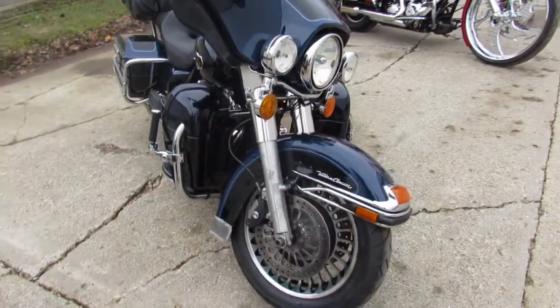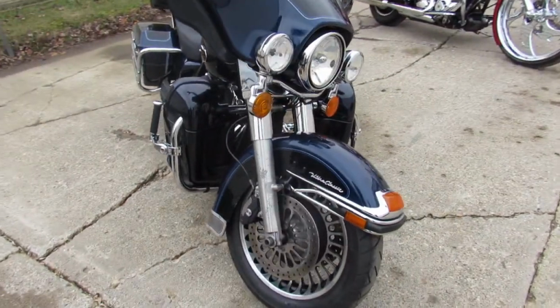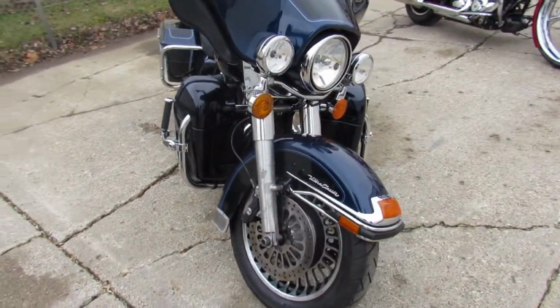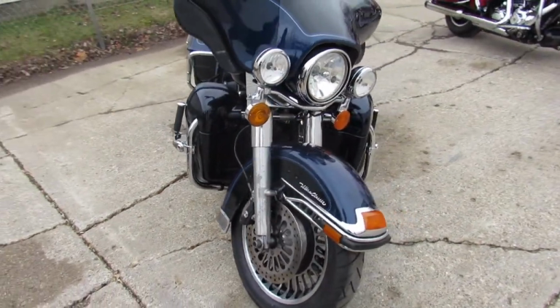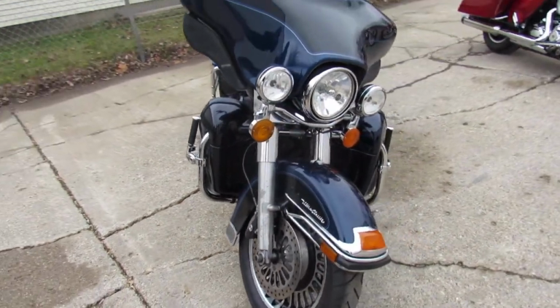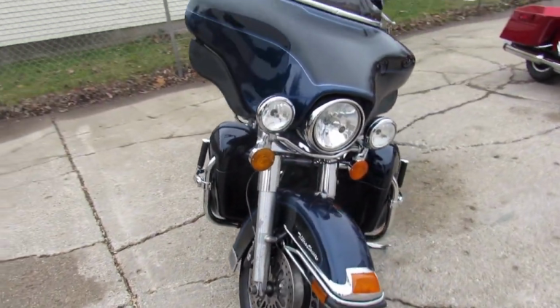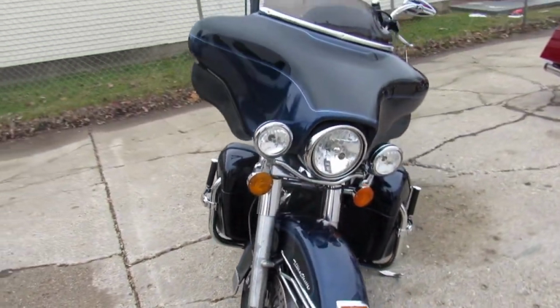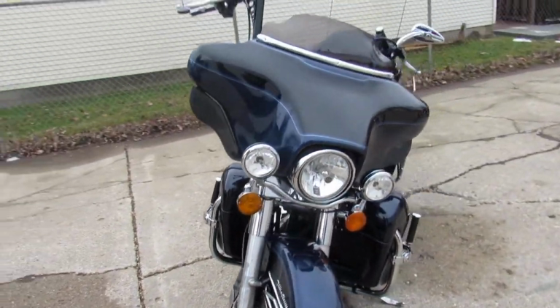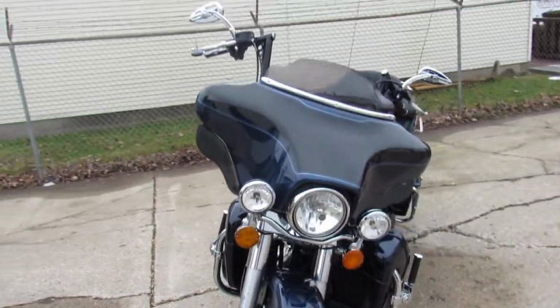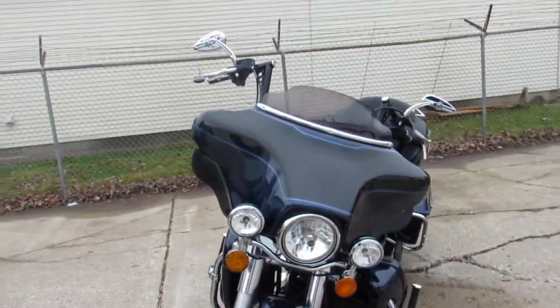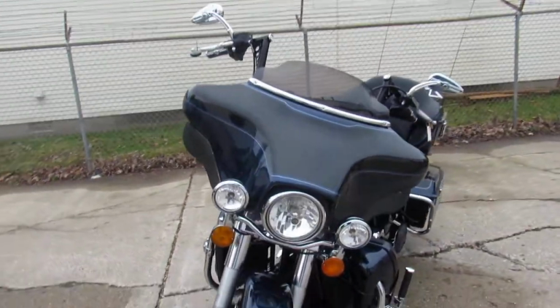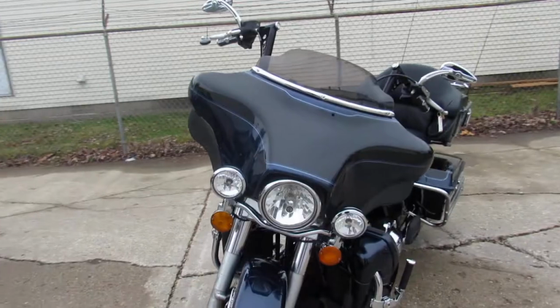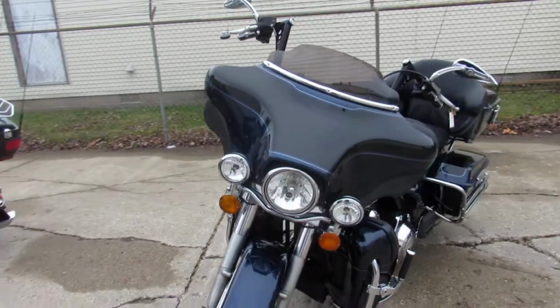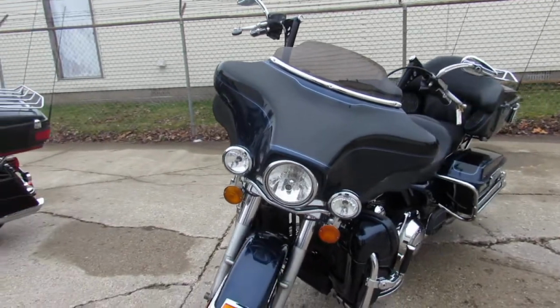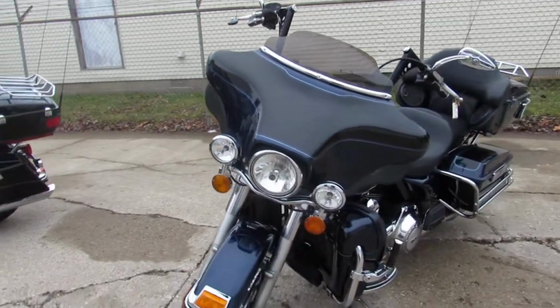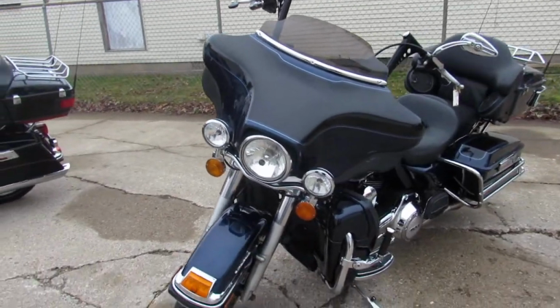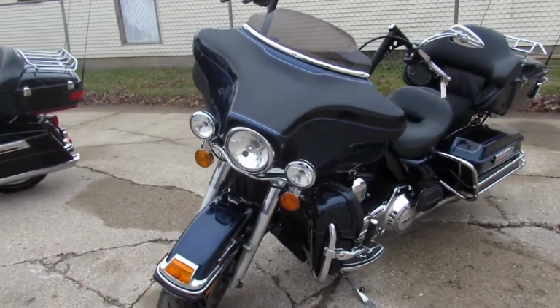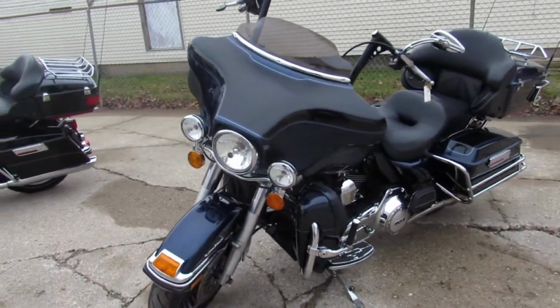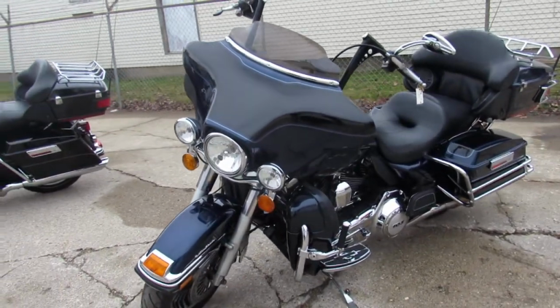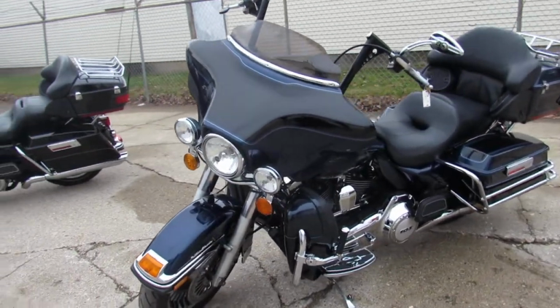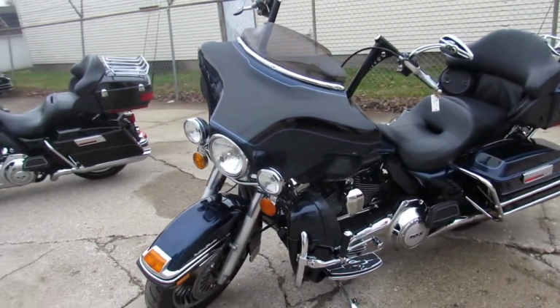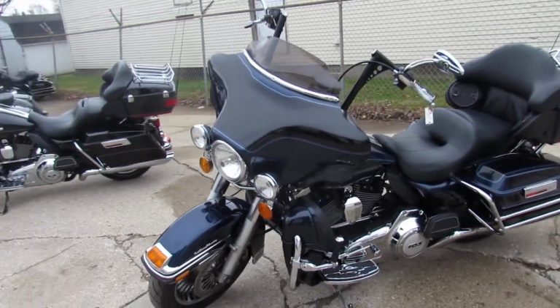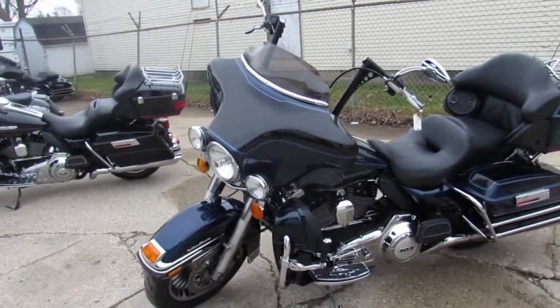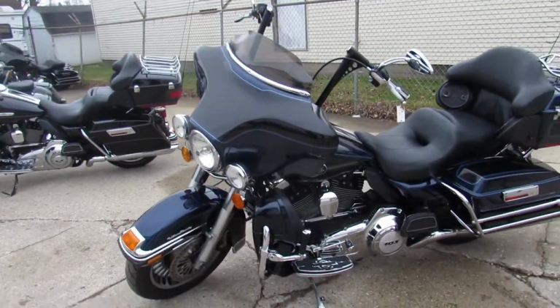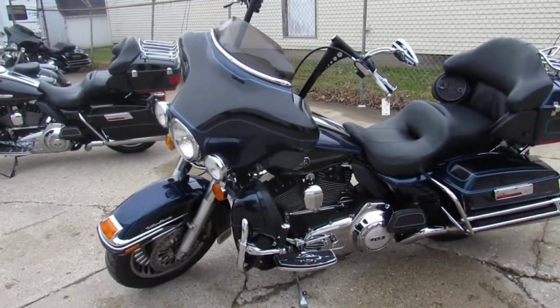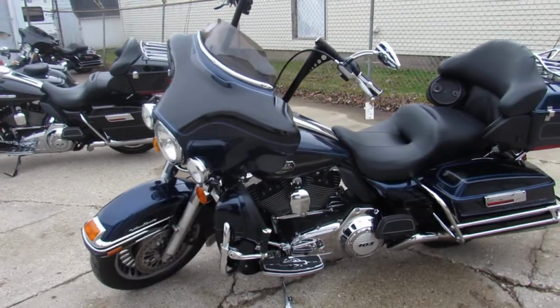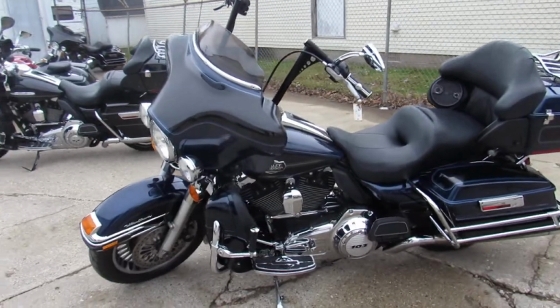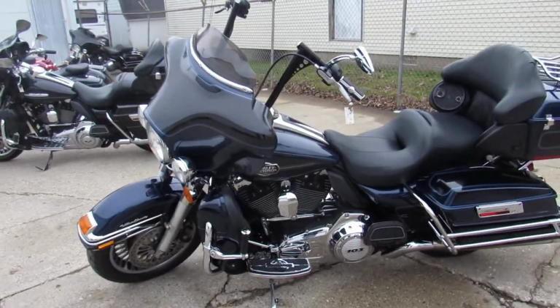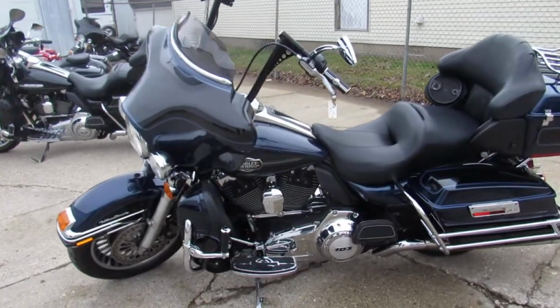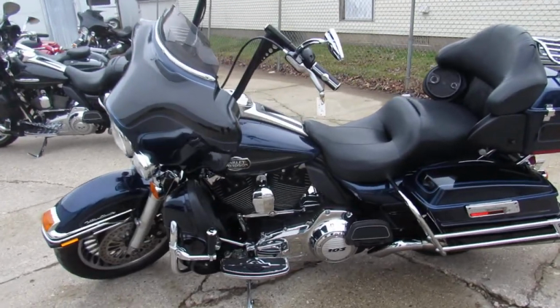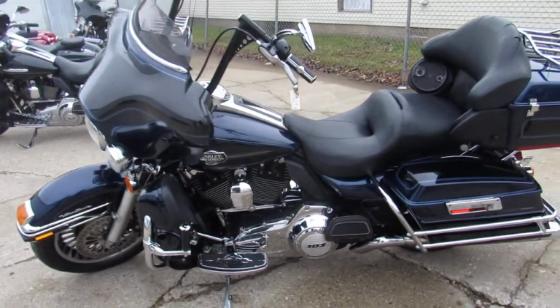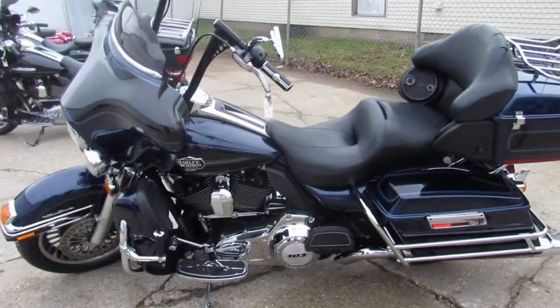This one here is a 2012 Ultra Classic for sale. Two-tone blue and black paint — paint shines like new. It's got a custom air cleaner on it. Whale tail exhaust makes this Harley sound as cool as it looks.